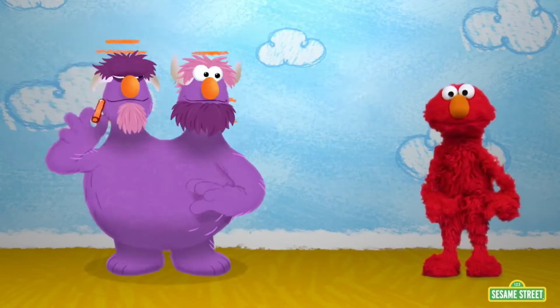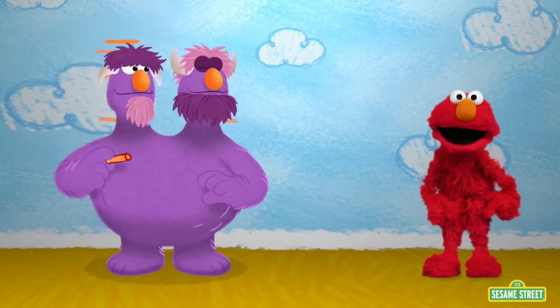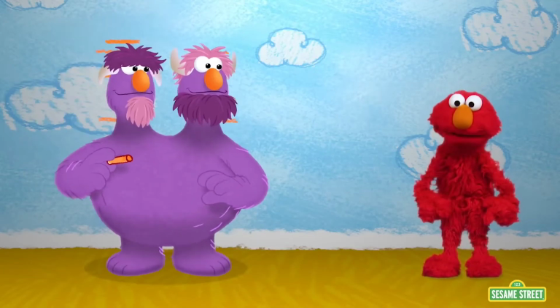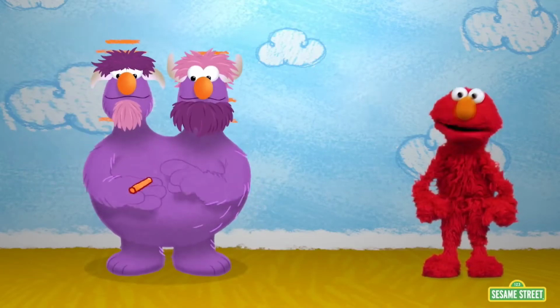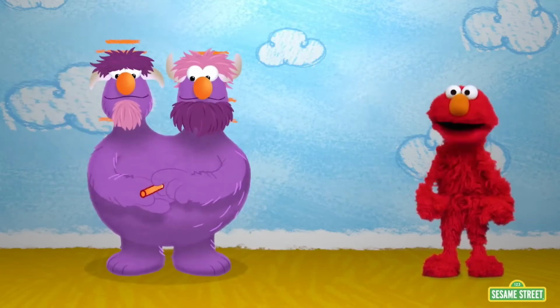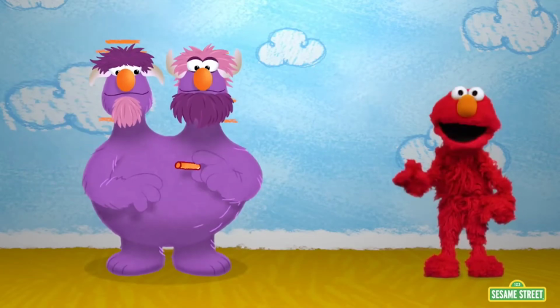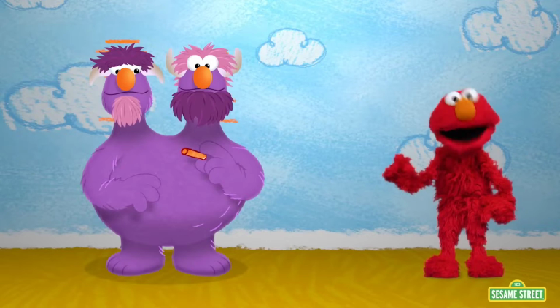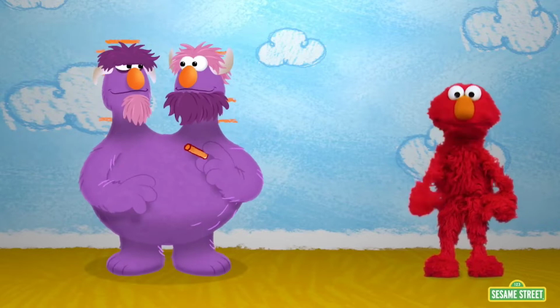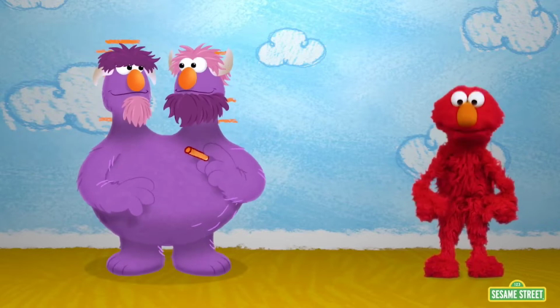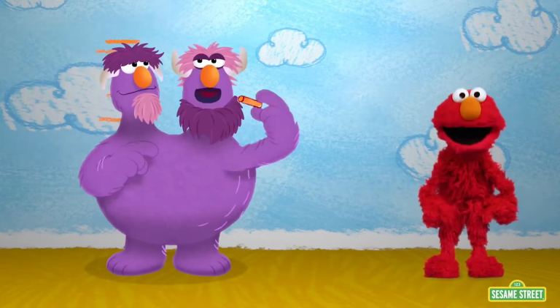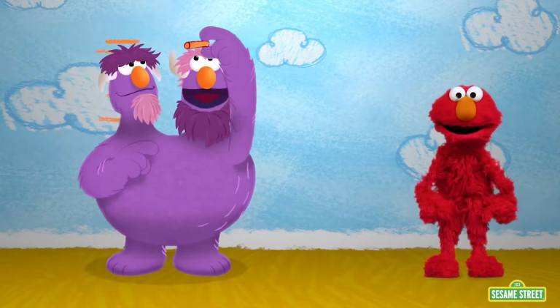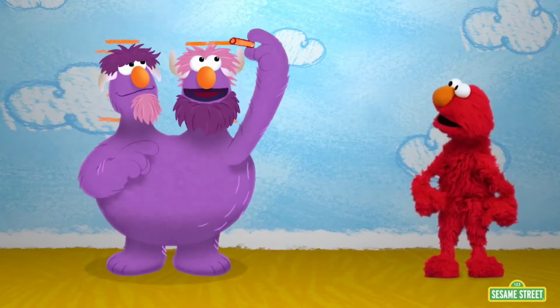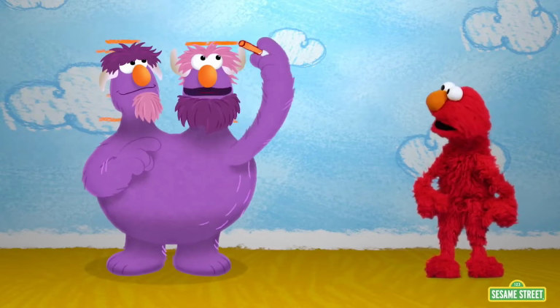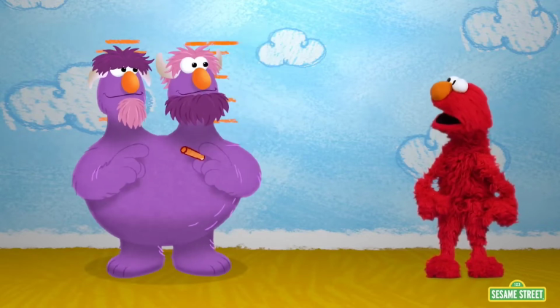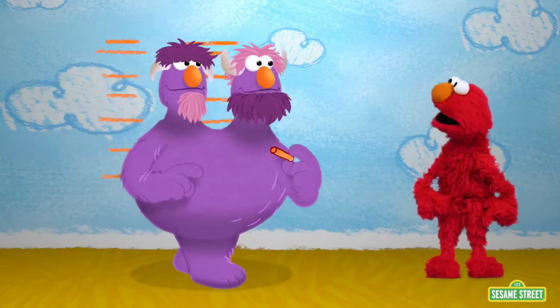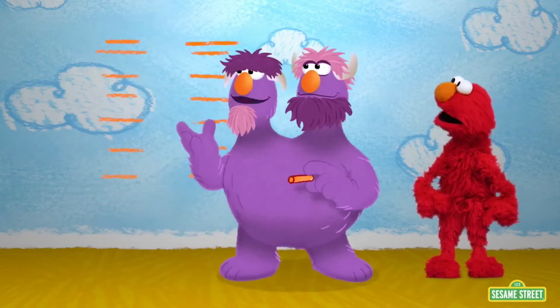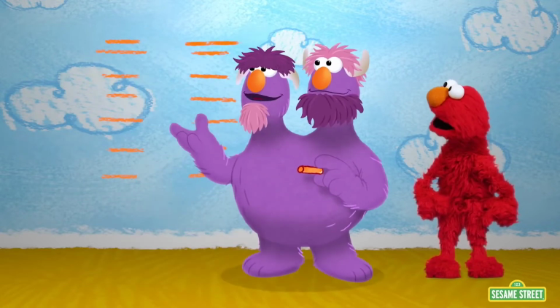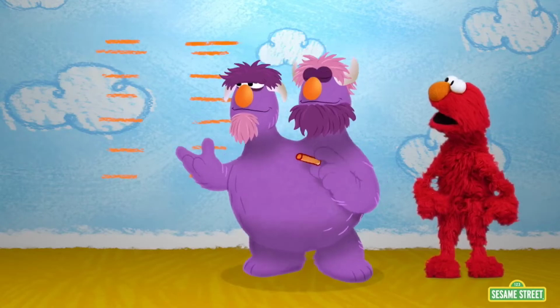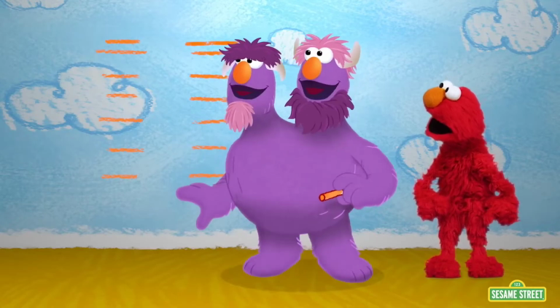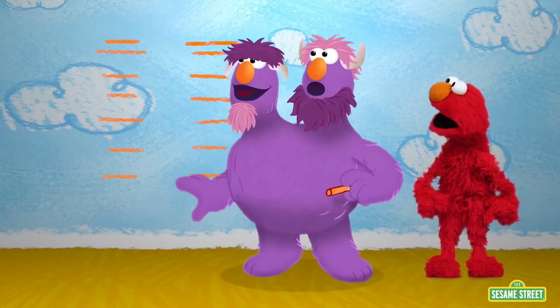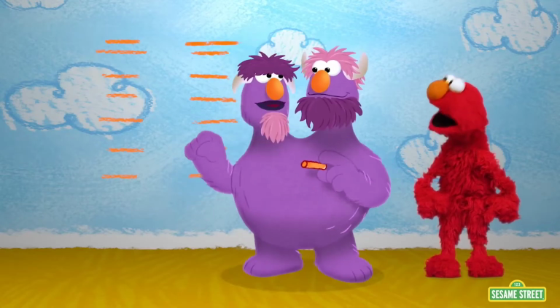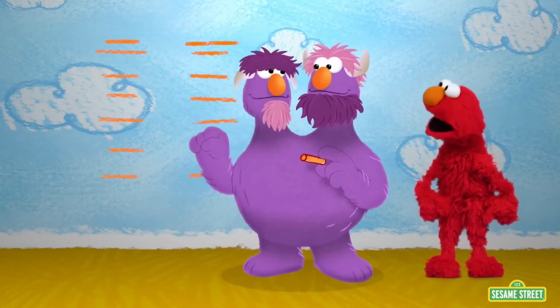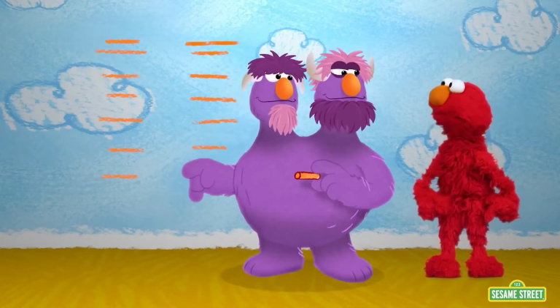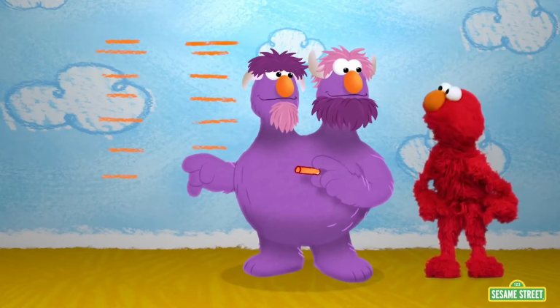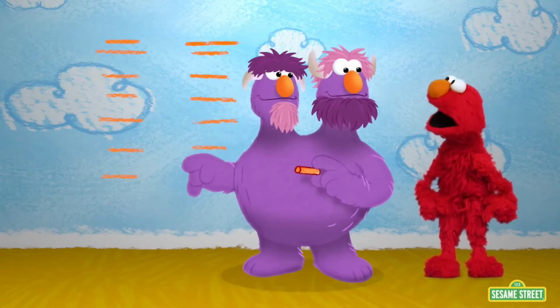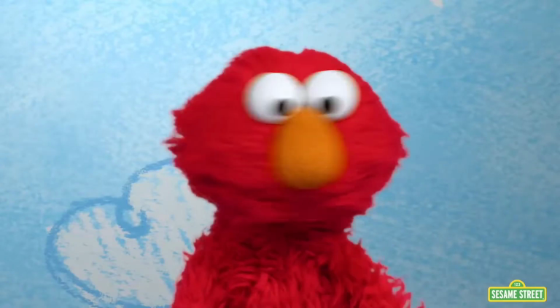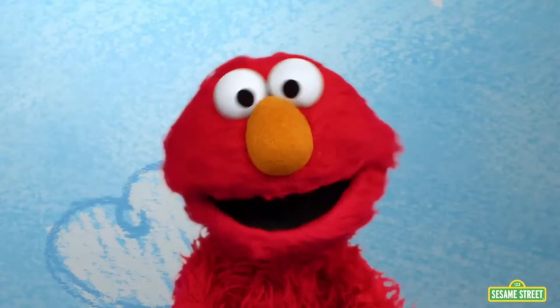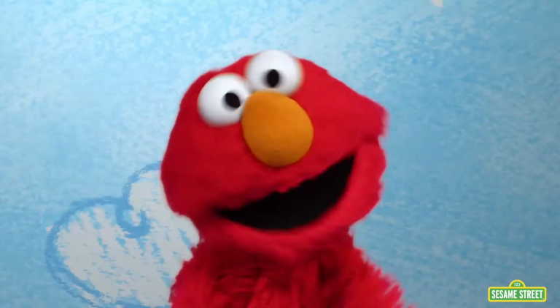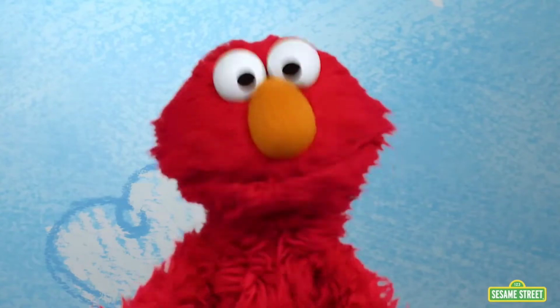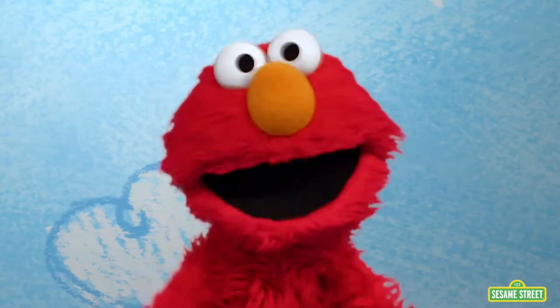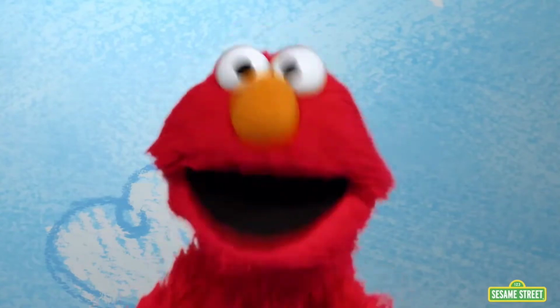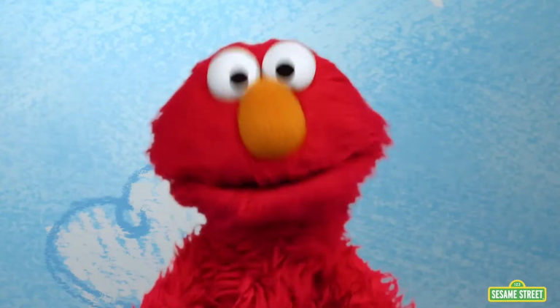Oh, measuring. The two-headed master is measuring himself. Oh yeah. And oh — you grew! Elmo wants to learn all about measuring.